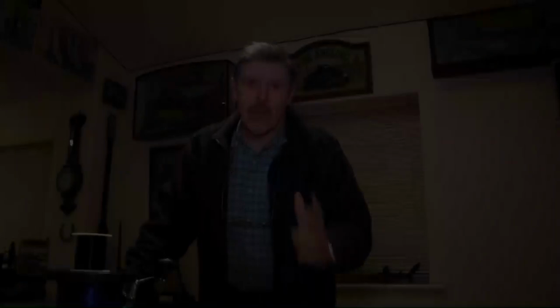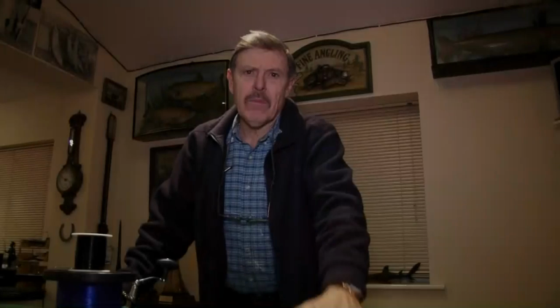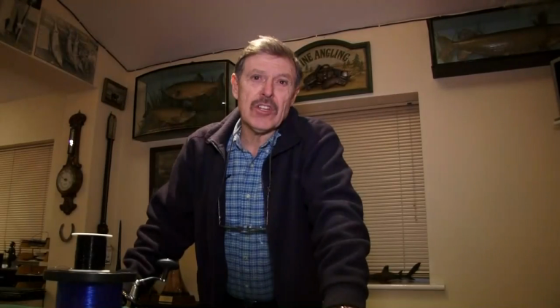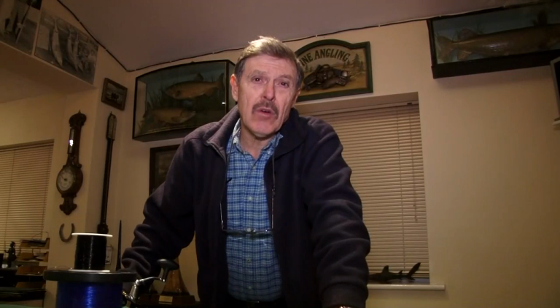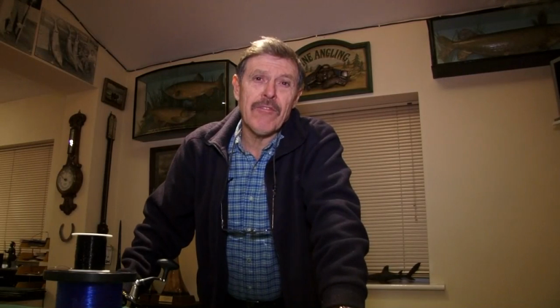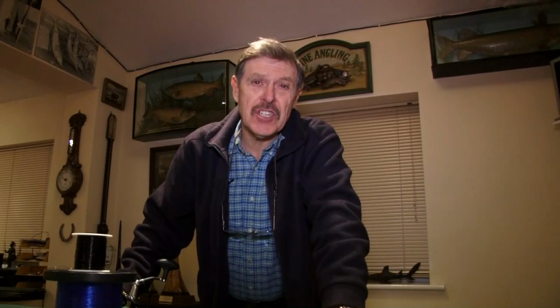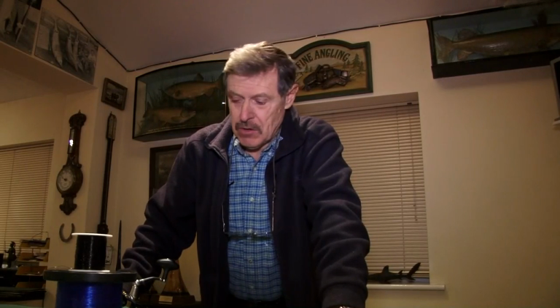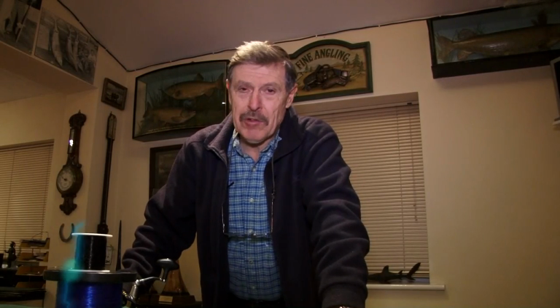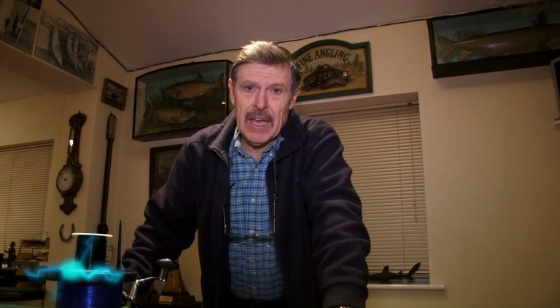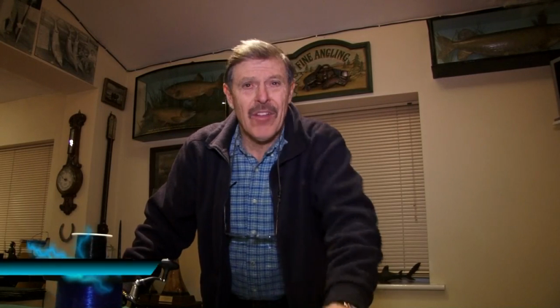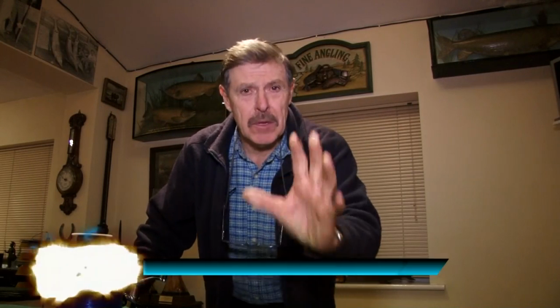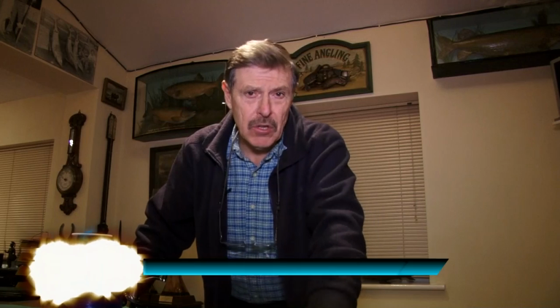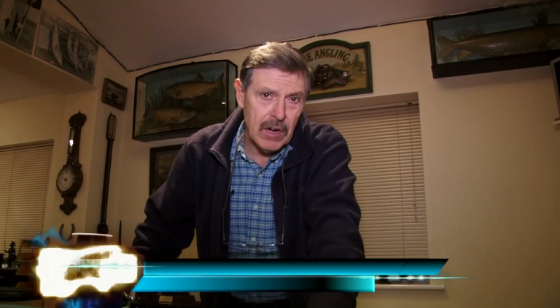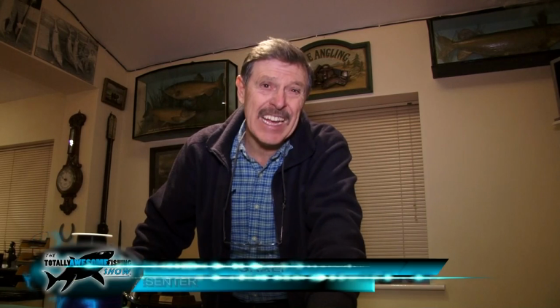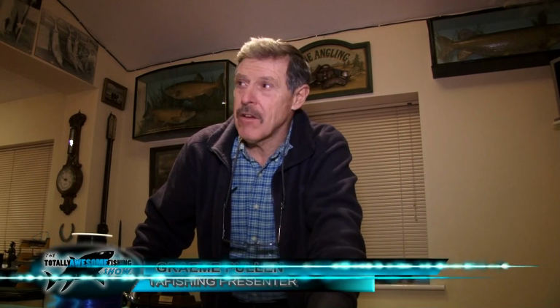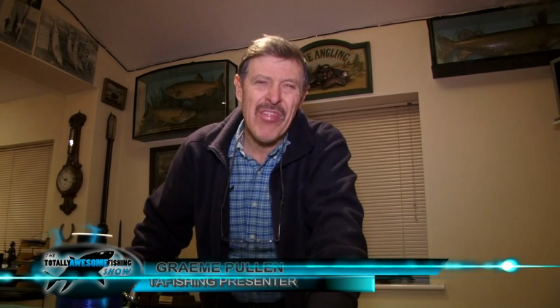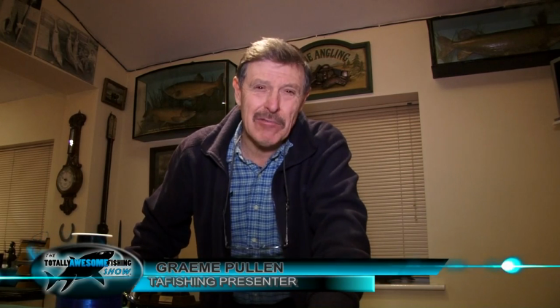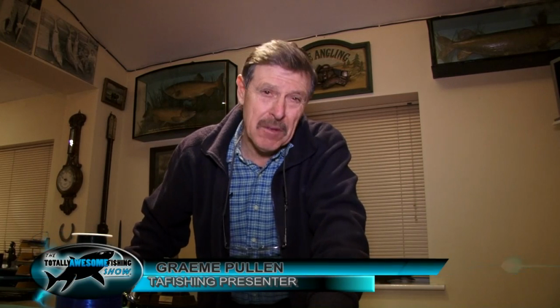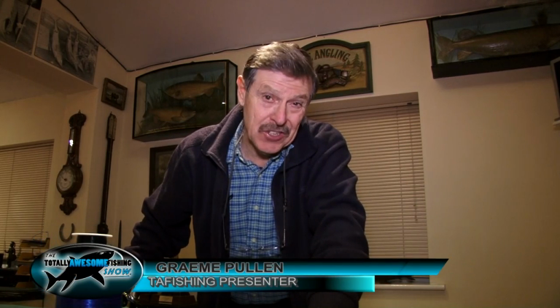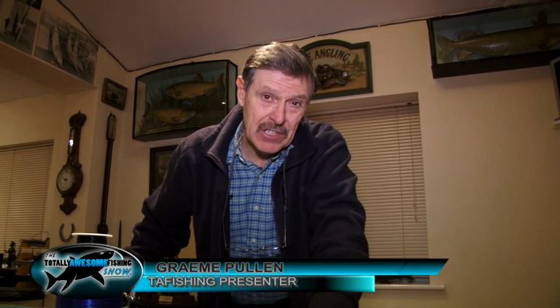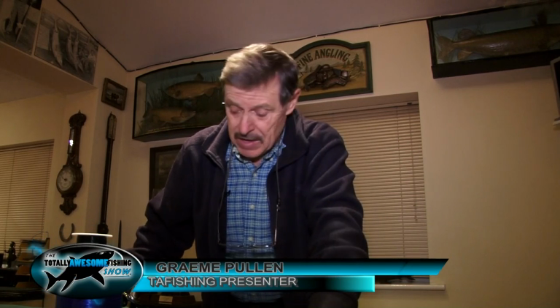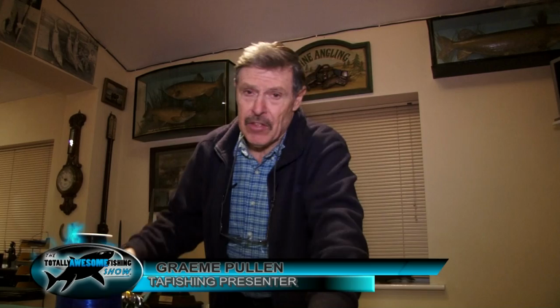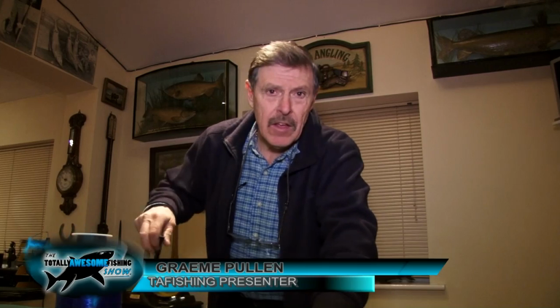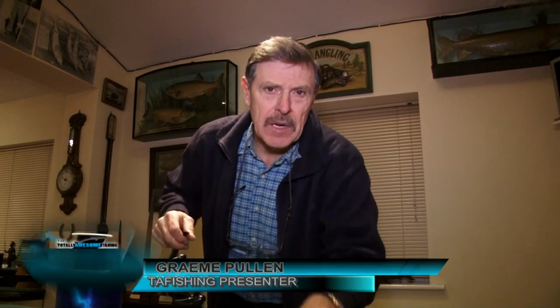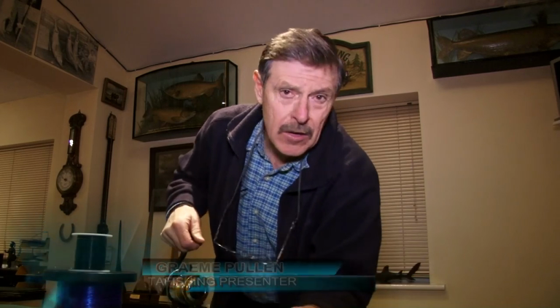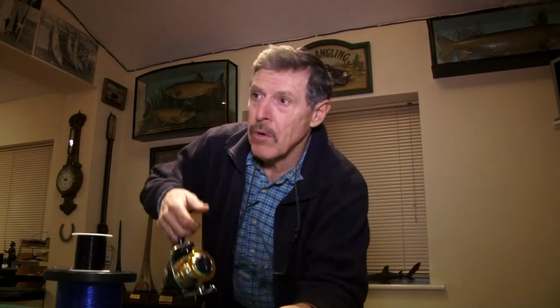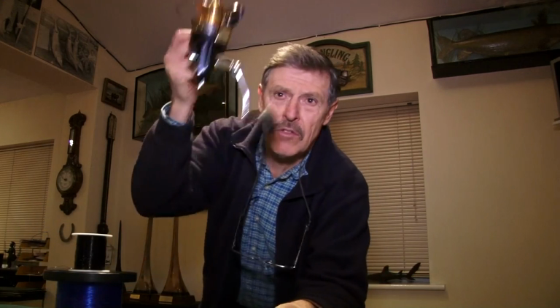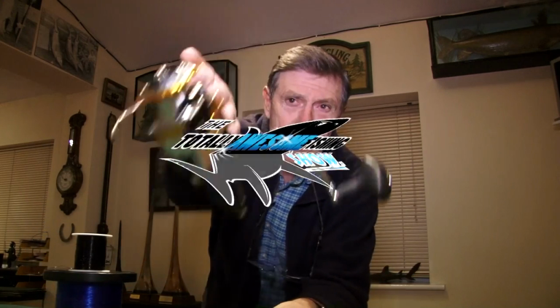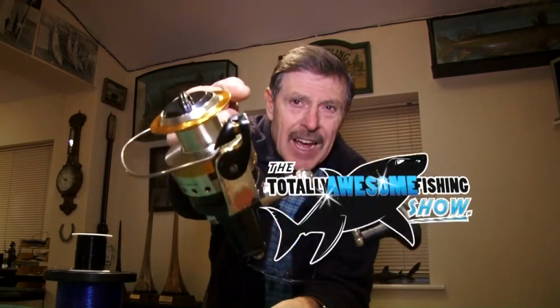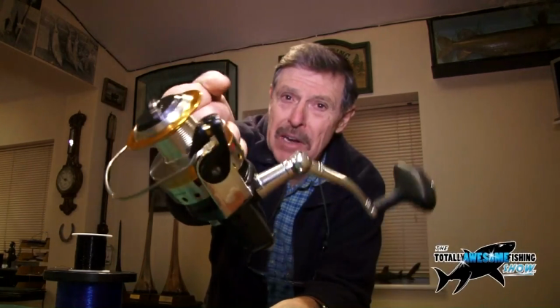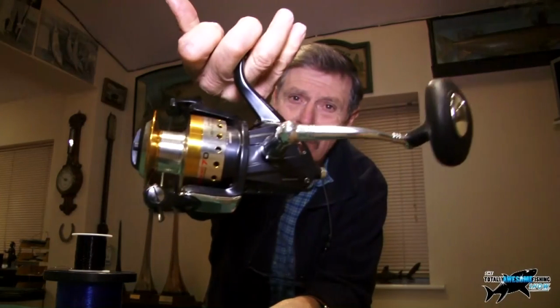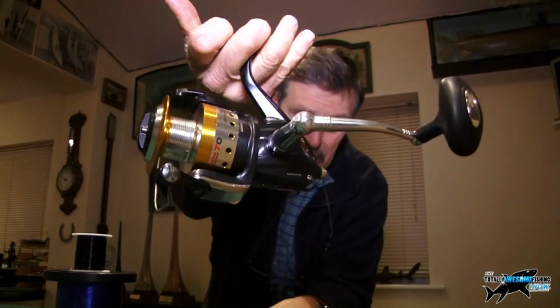Welcome to the Totally Awesome Fishing Tips, where we try and get you those tips that are so vital for catching that extra fish that makes the difference. Now then, you've been to the tackle shop and you've just purchased a brand new fishing reel.